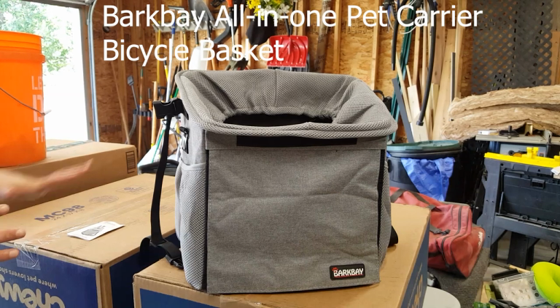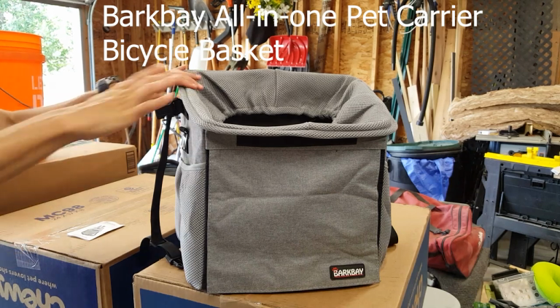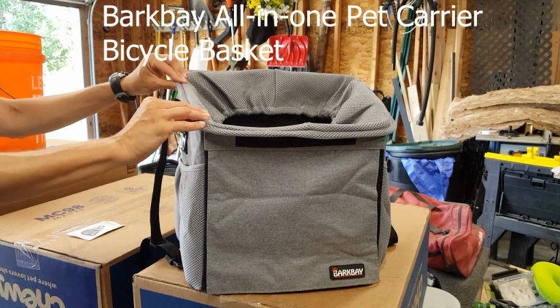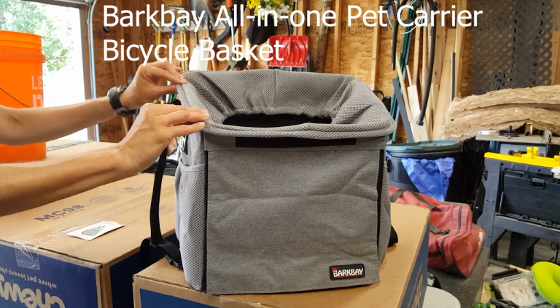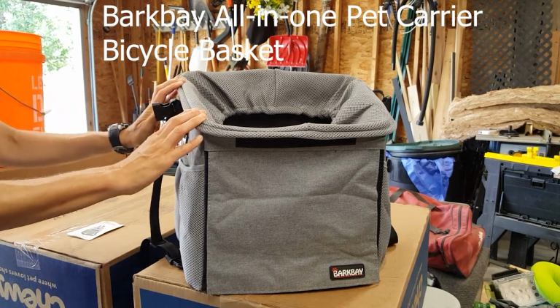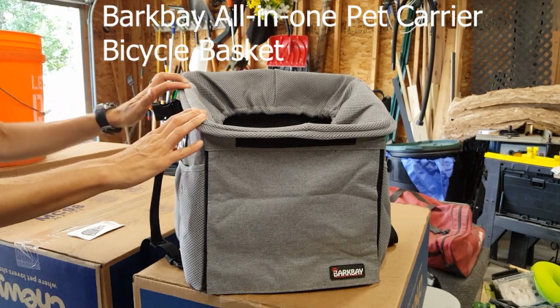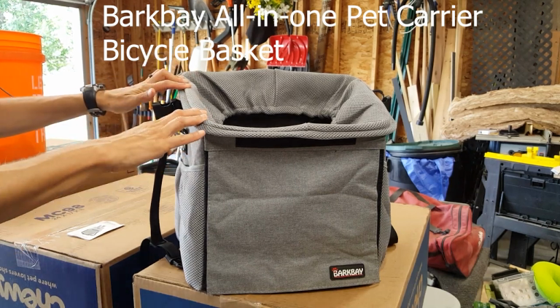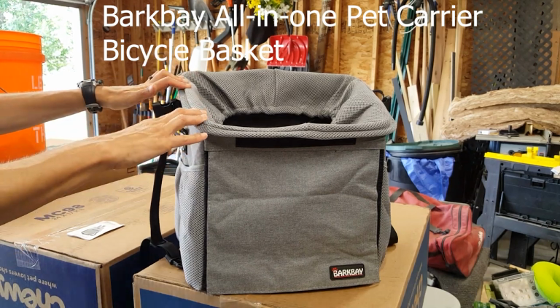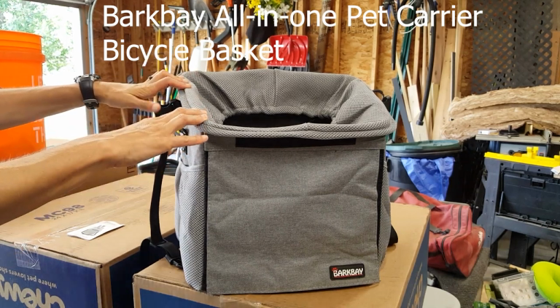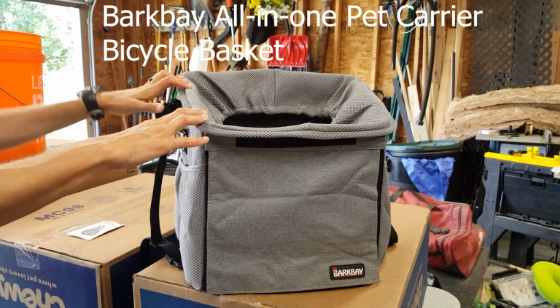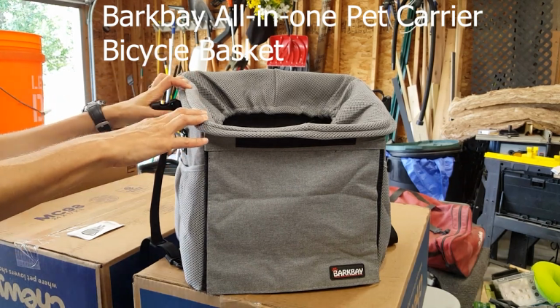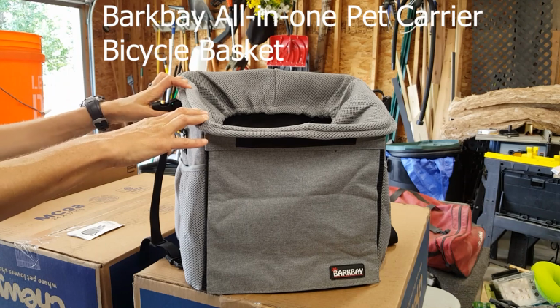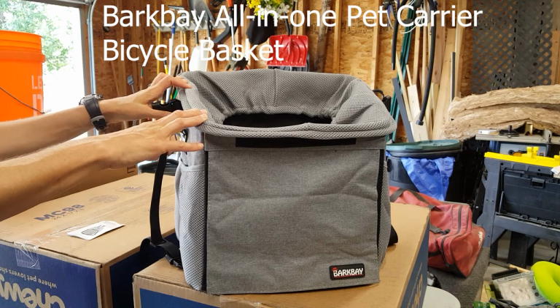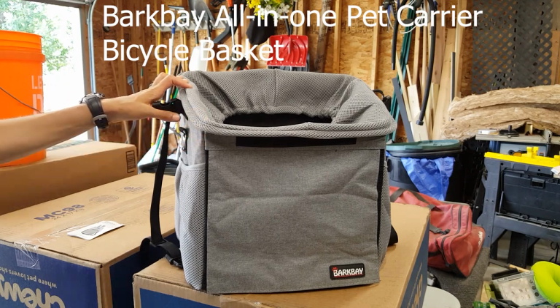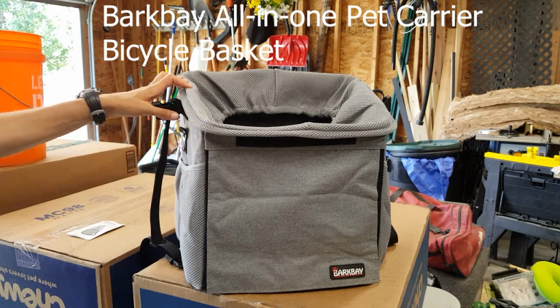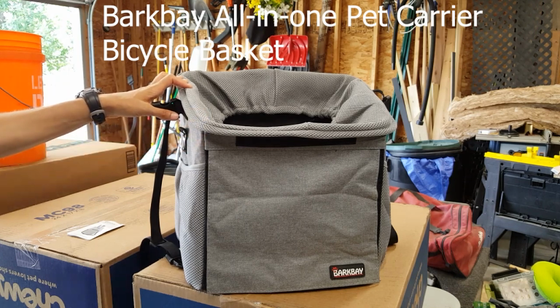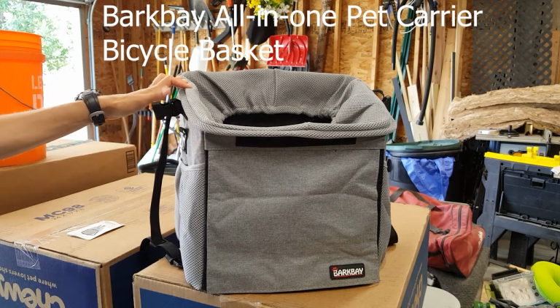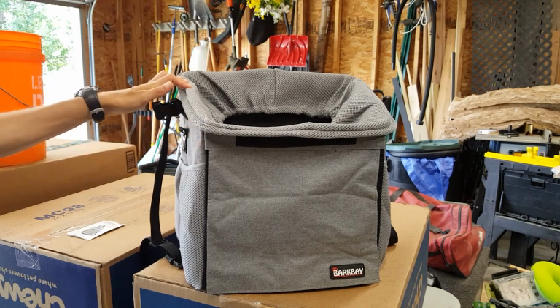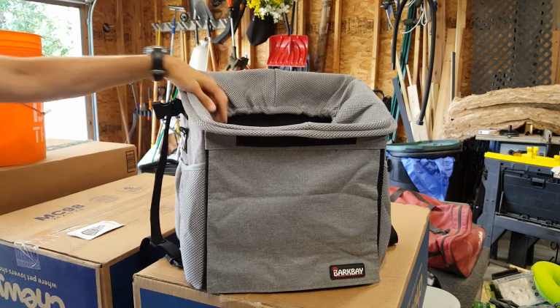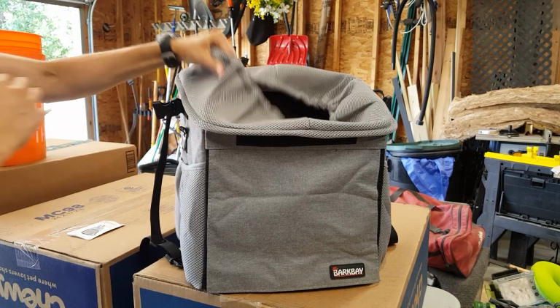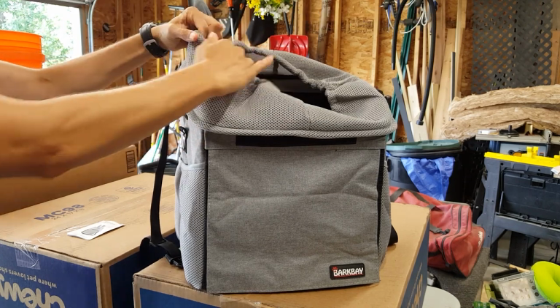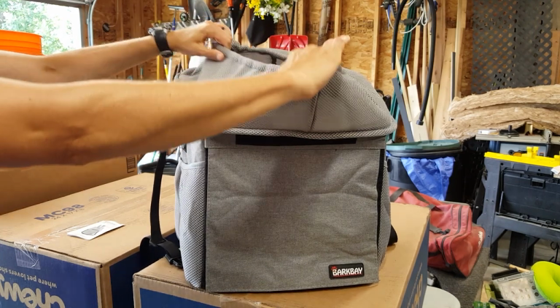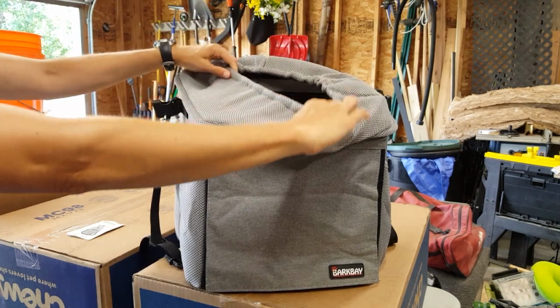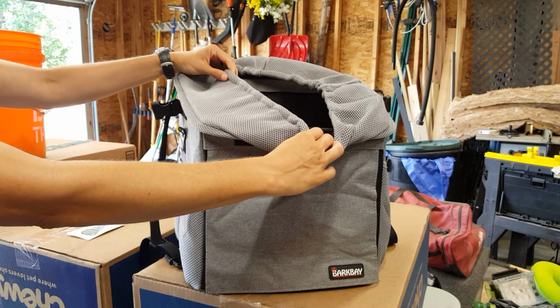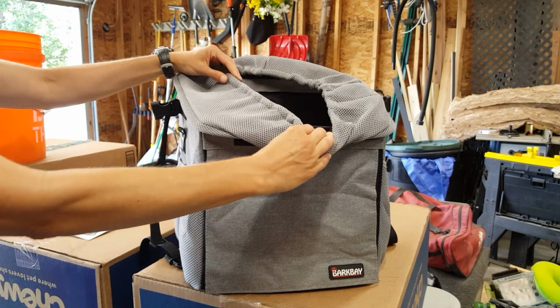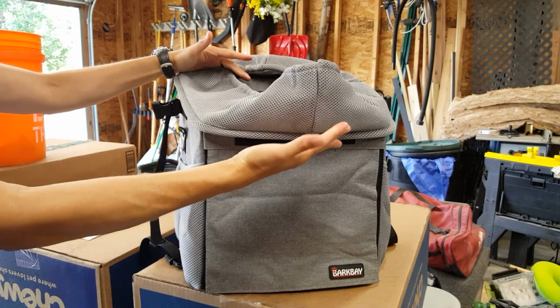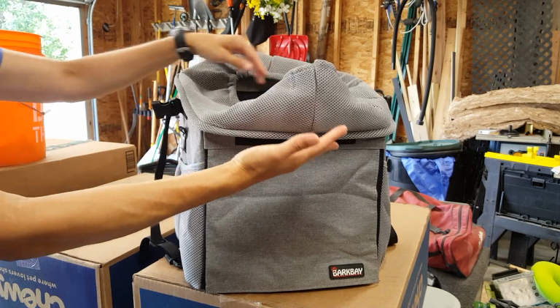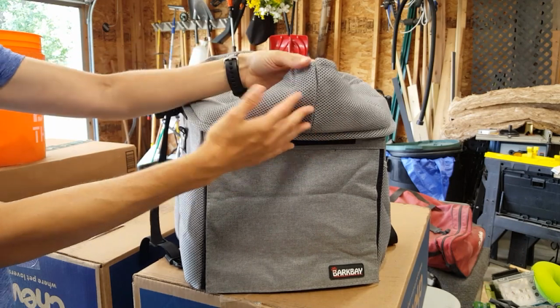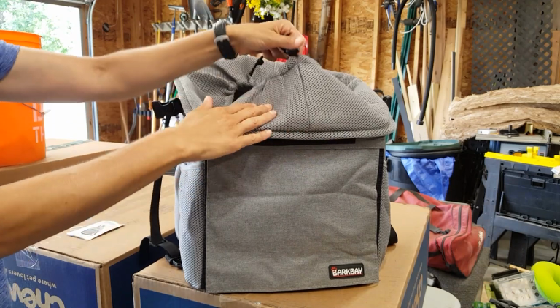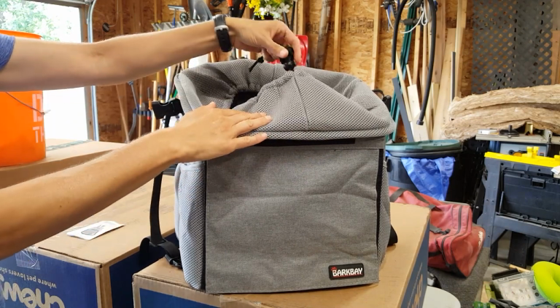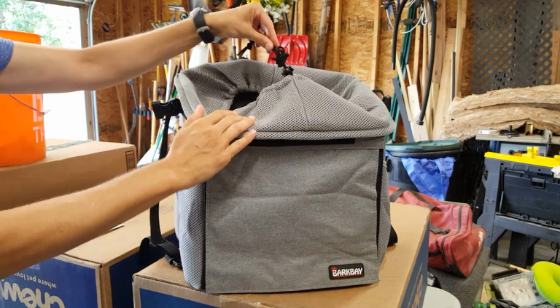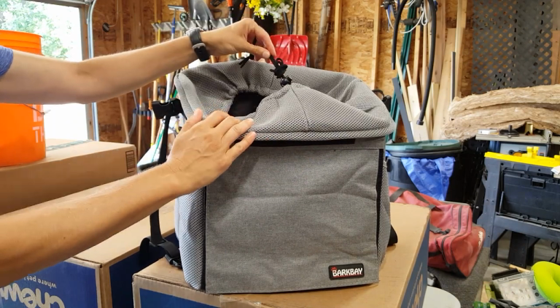Today we'll talk about the Bark Bay All-in-One Pet Carrier Bicycle Basket. We ordered it and it came yesterday and I absolutely love it. I'm surprised how much I like it.